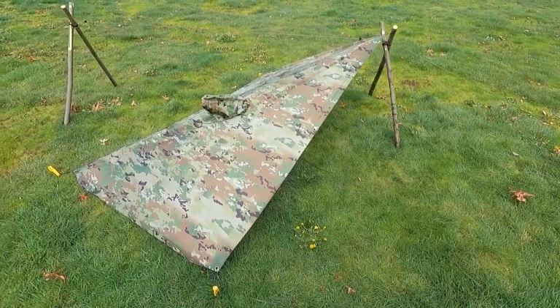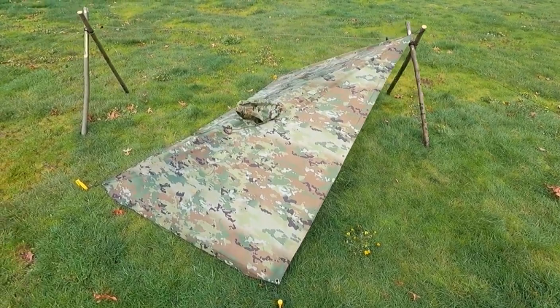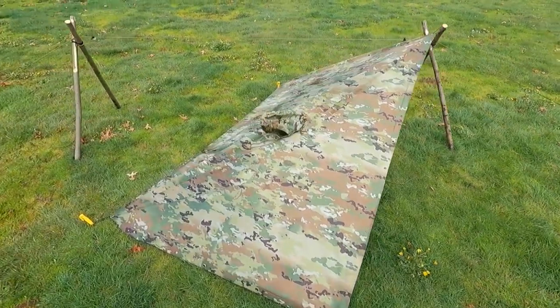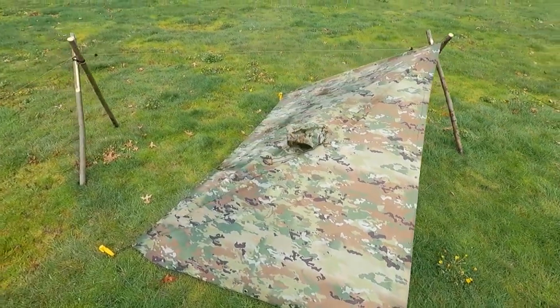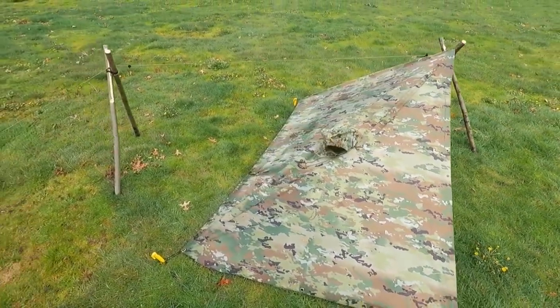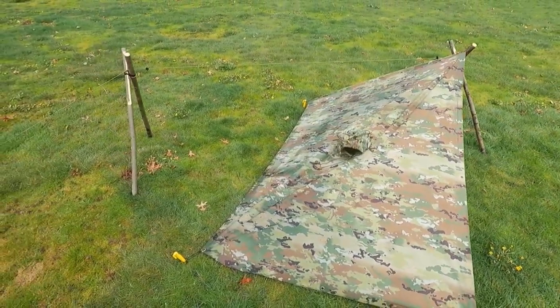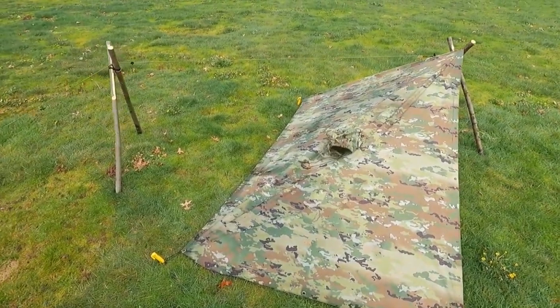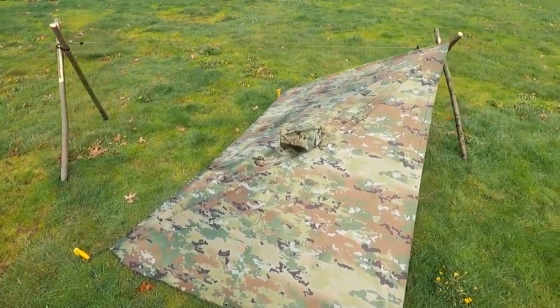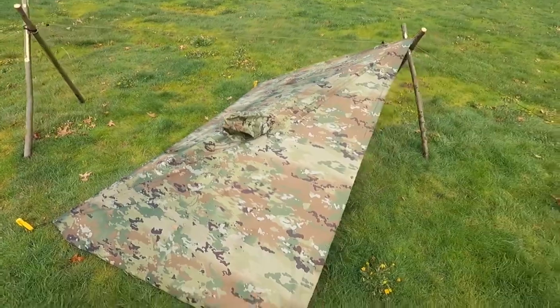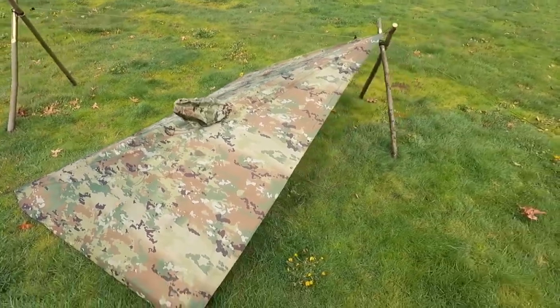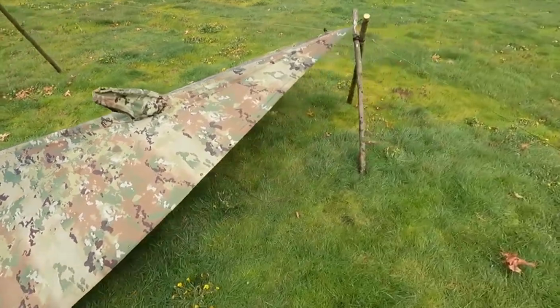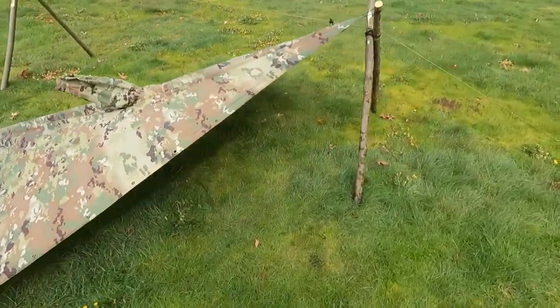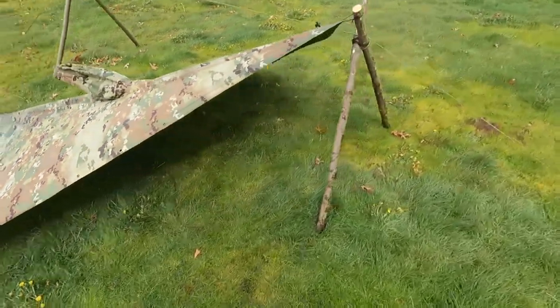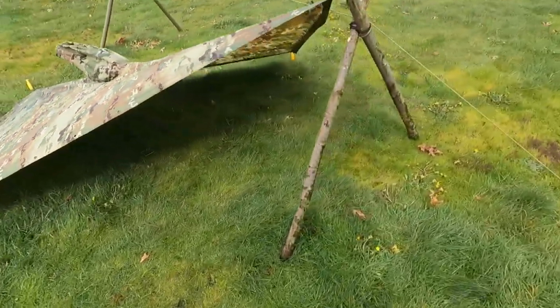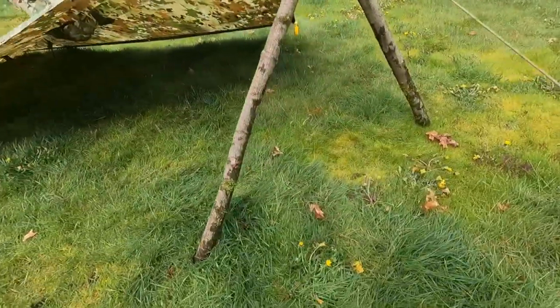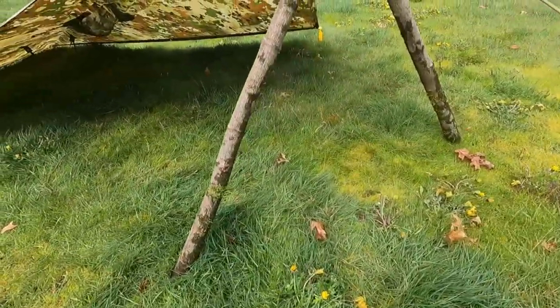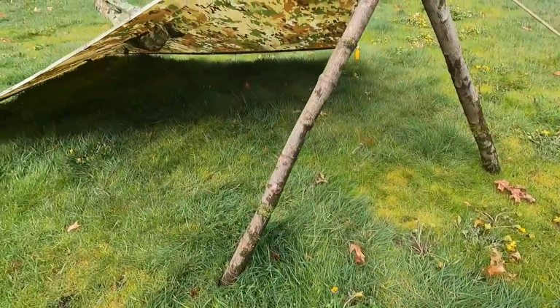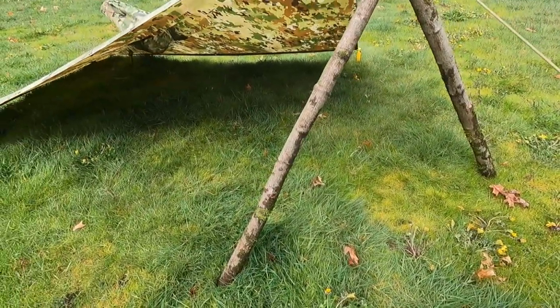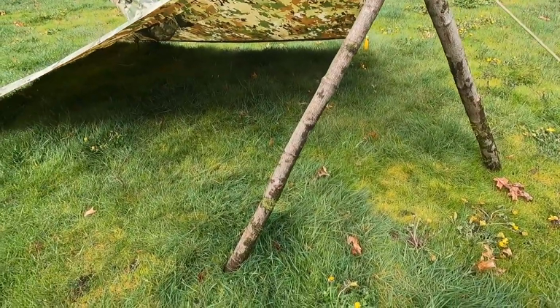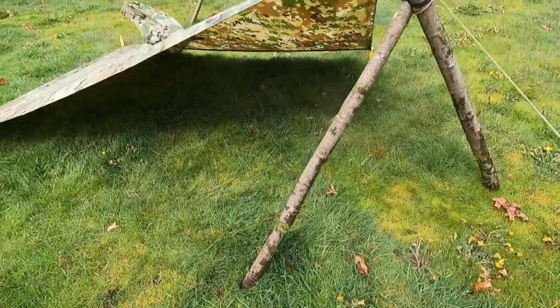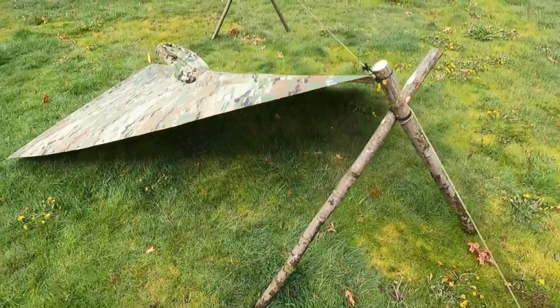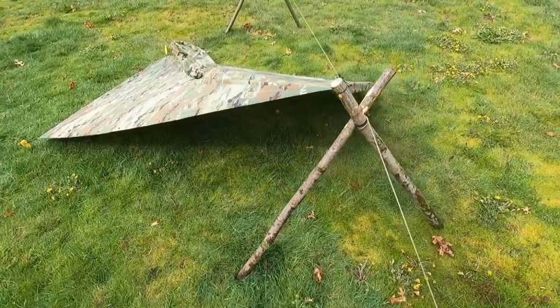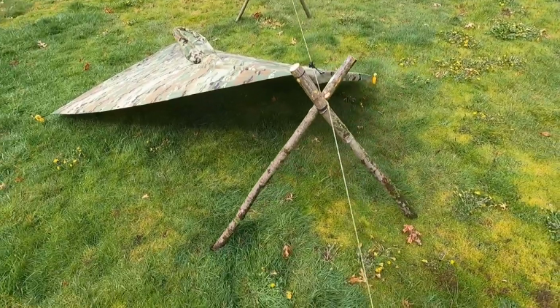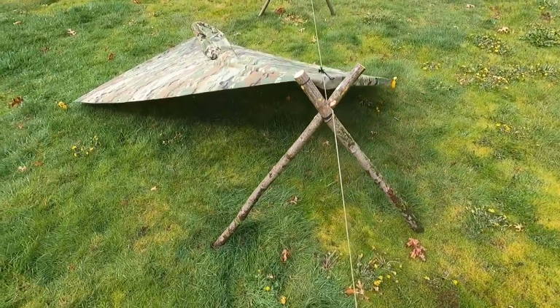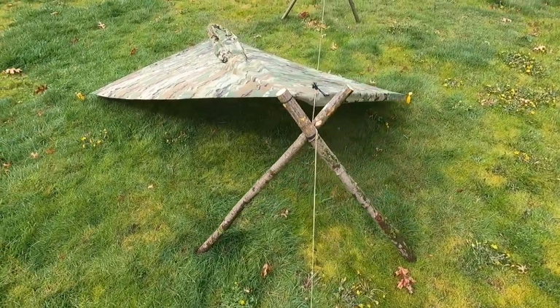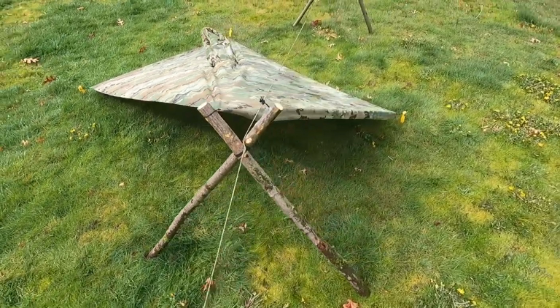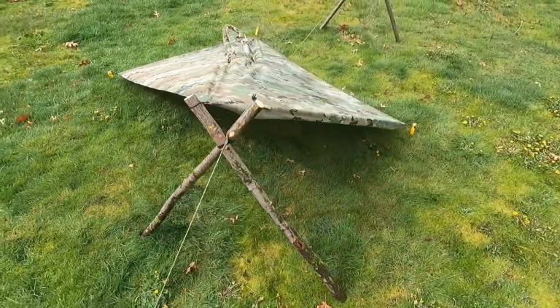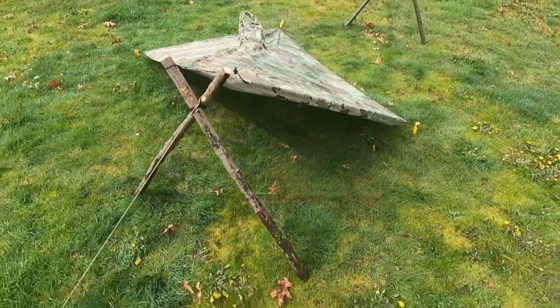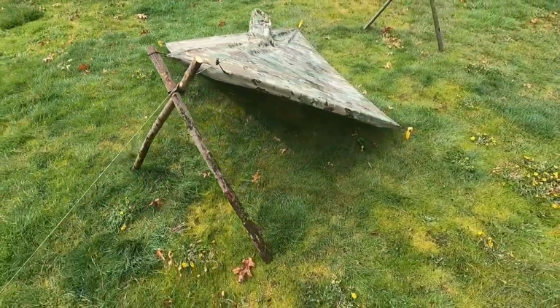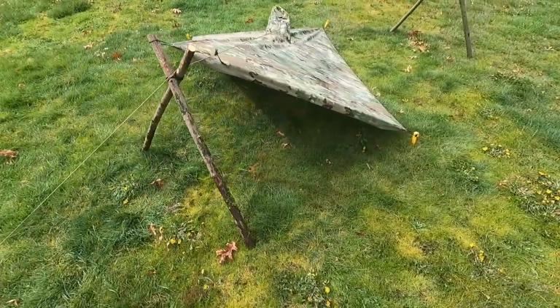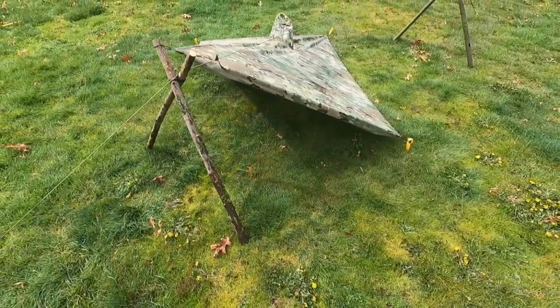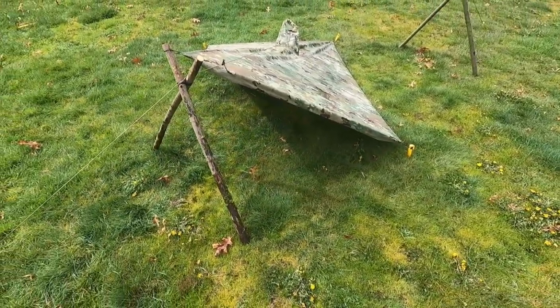Here's the same plow point style design raised up just a little bit higher. As you can see, that adds quite a bit more room. So that is an alternative setup.